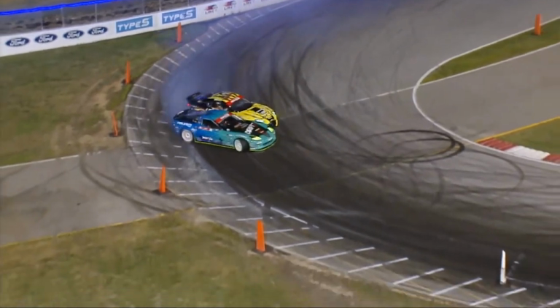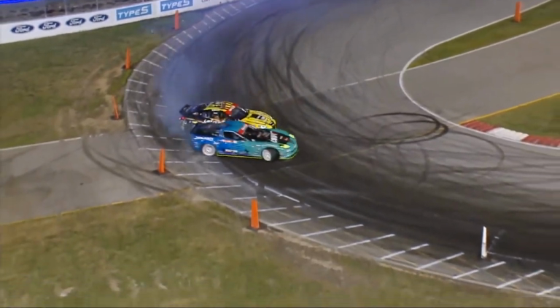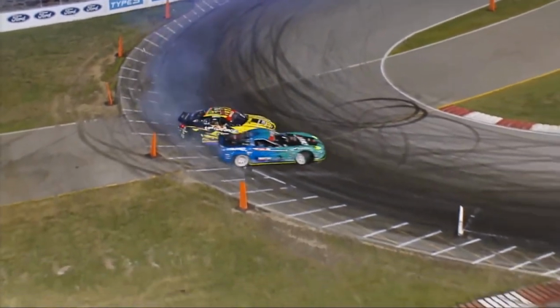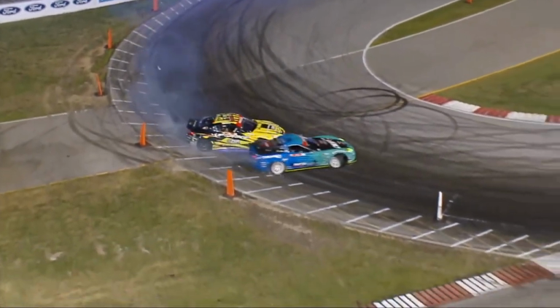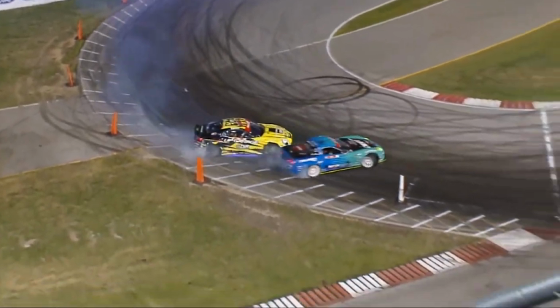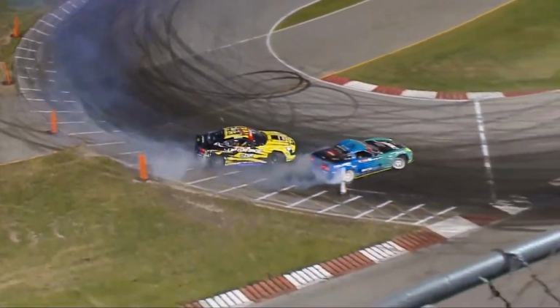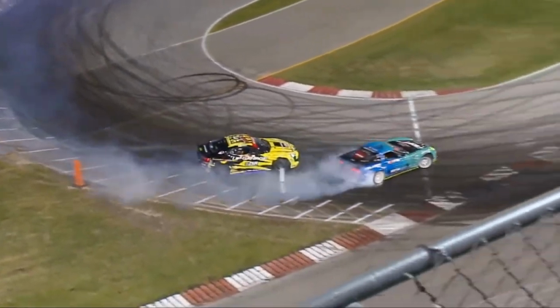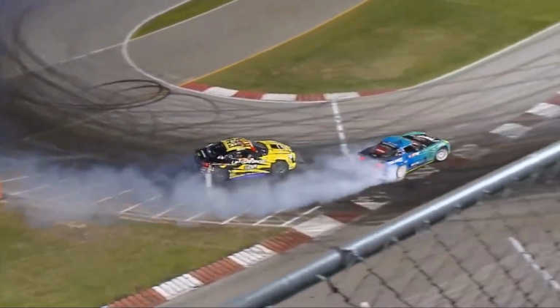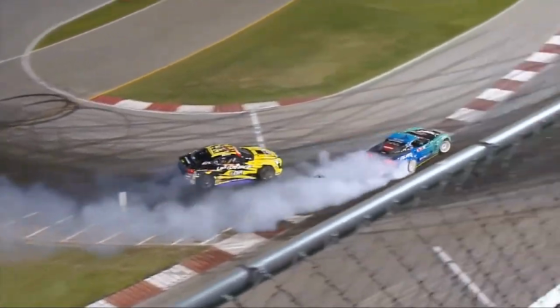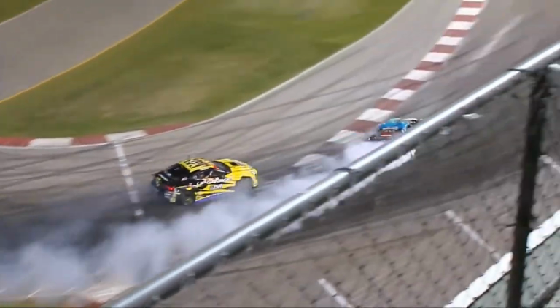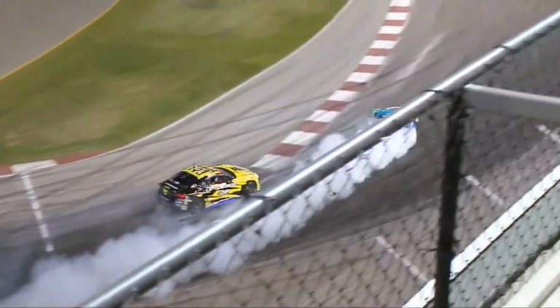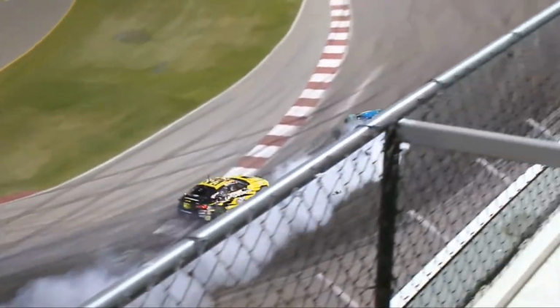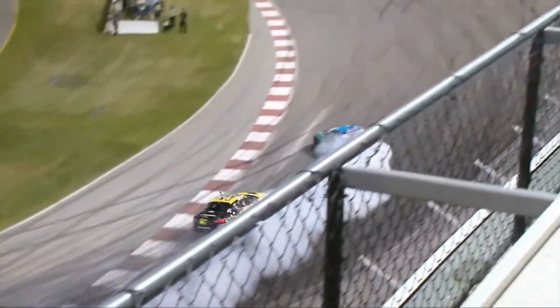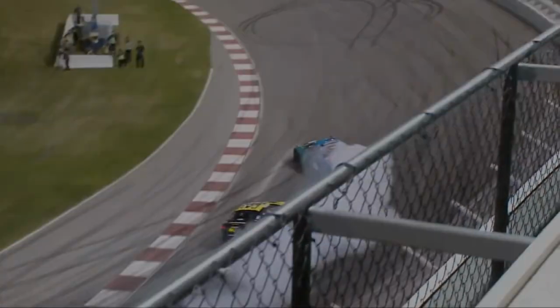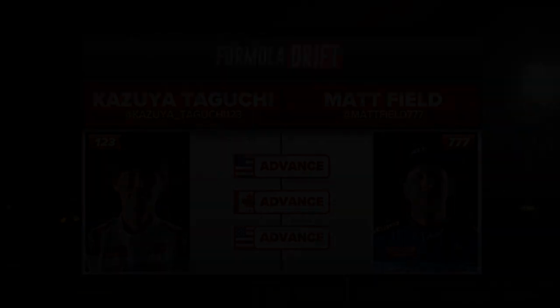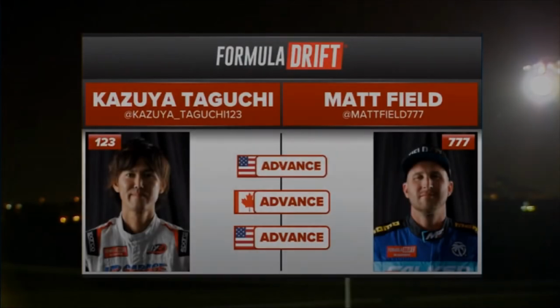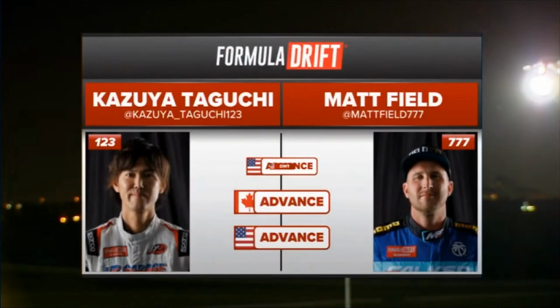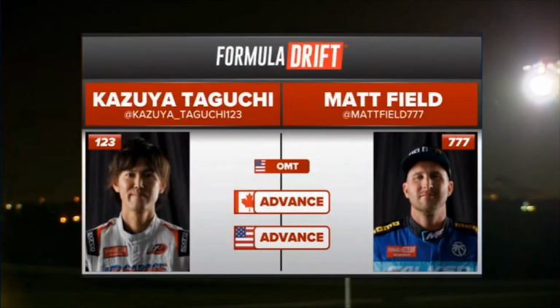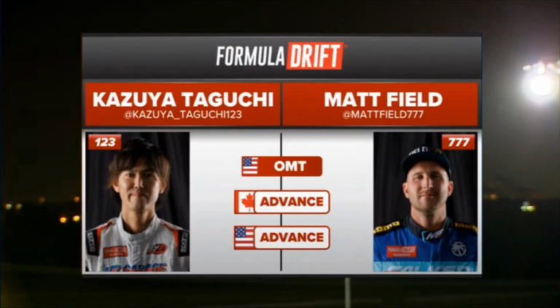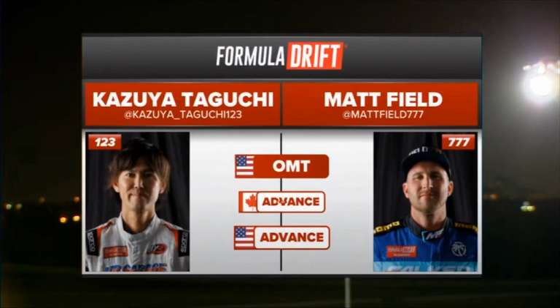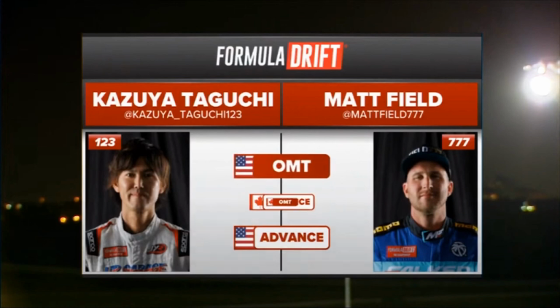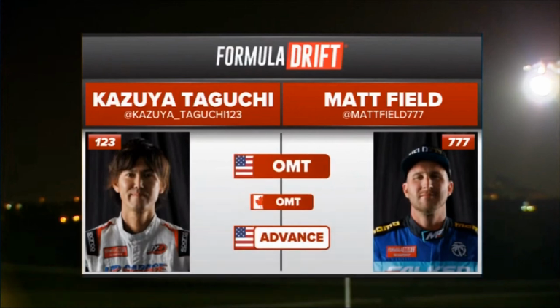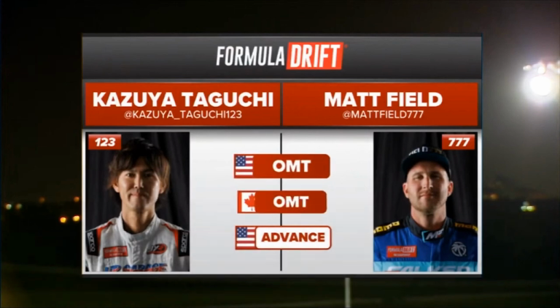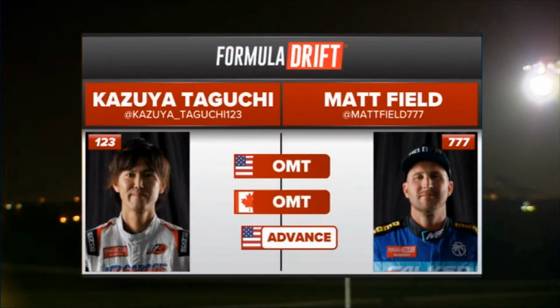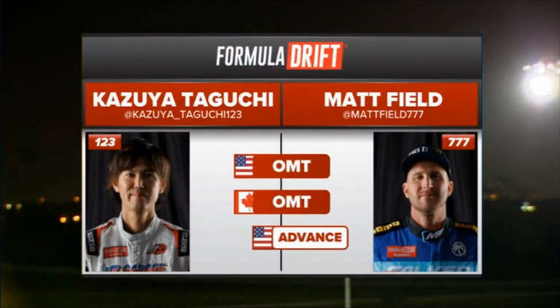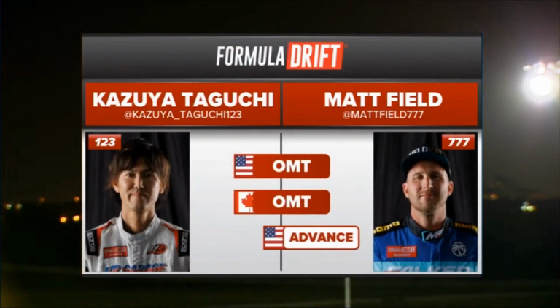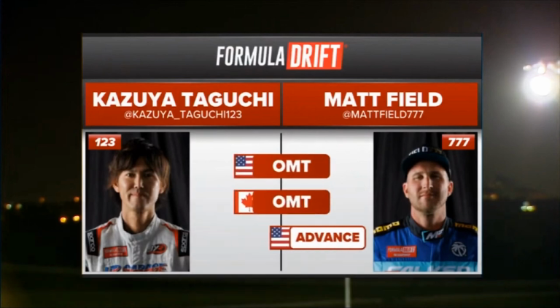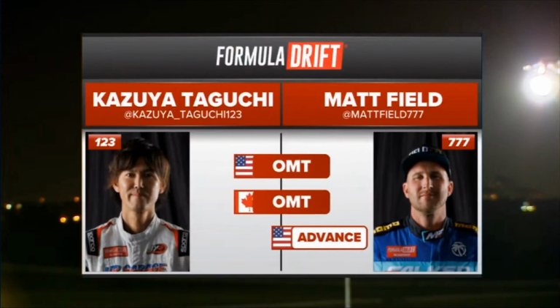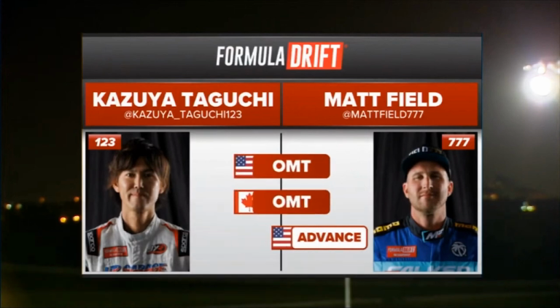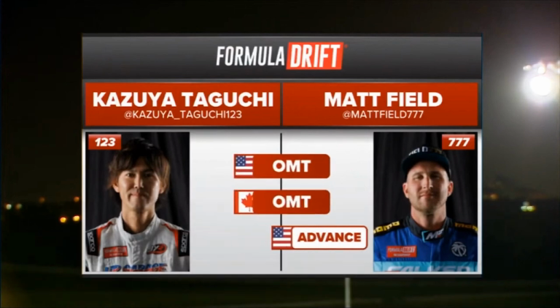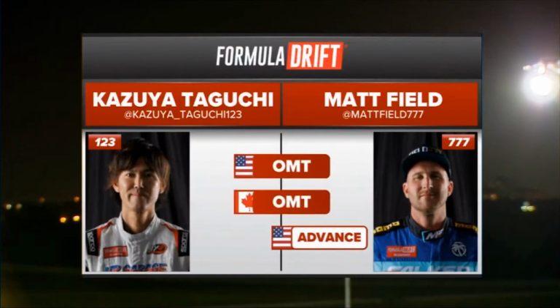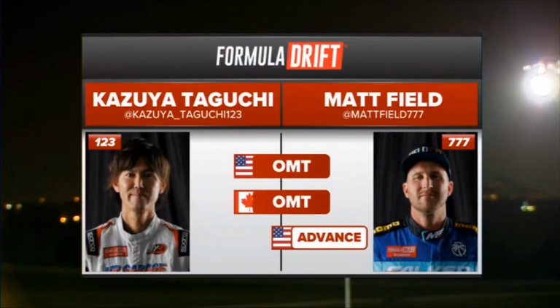Kazuyo Taguchi makes contact — you saw that connection, it kind of goes toward him. Matt Field one more time — one more time, and there it is. They are going at it again.